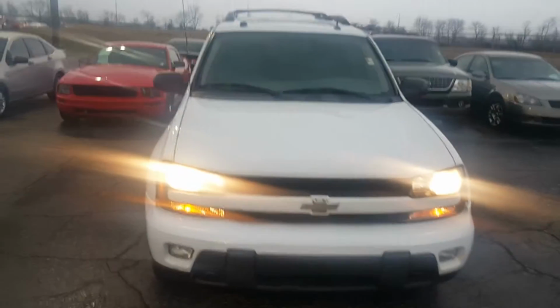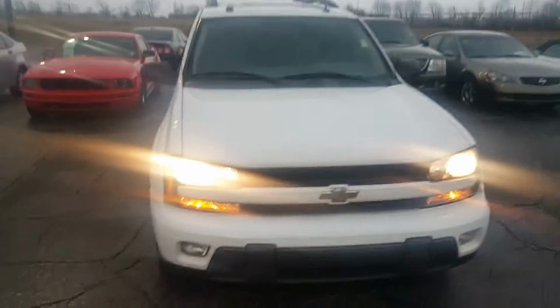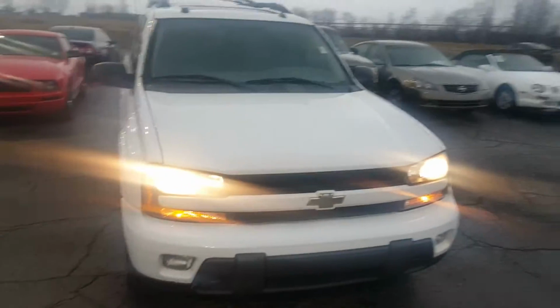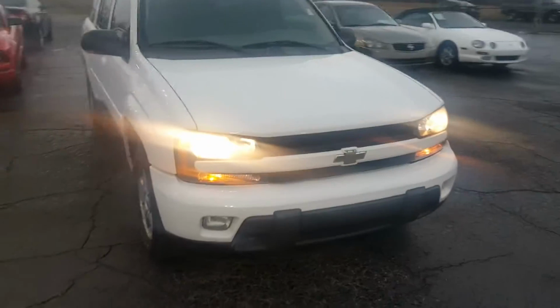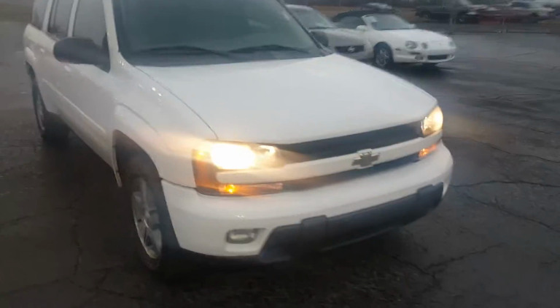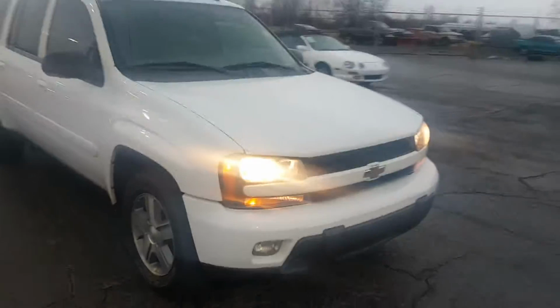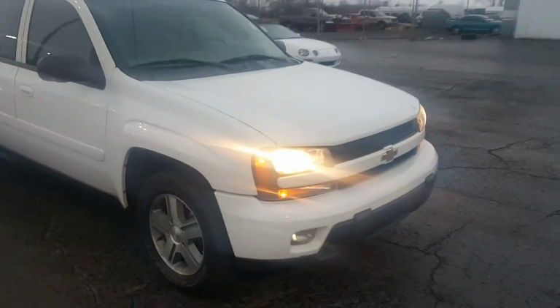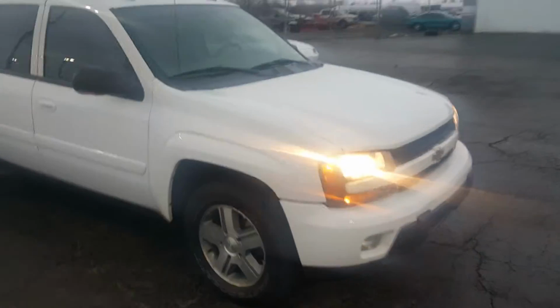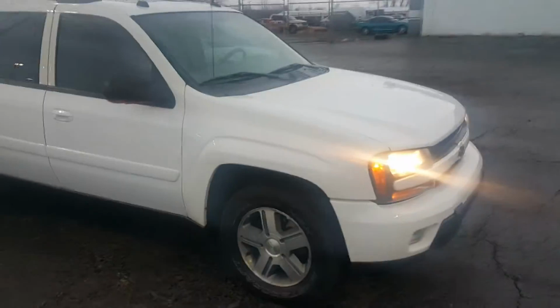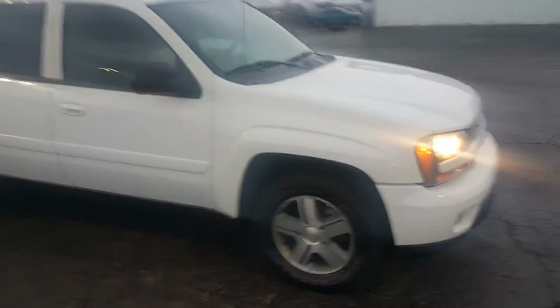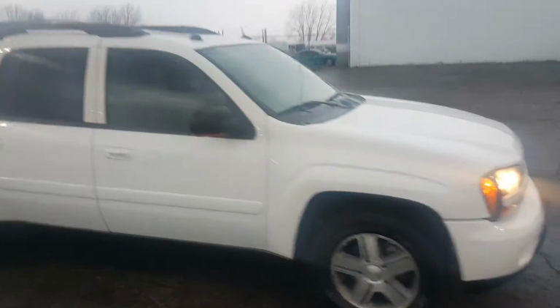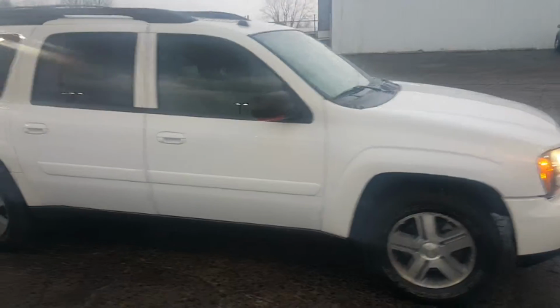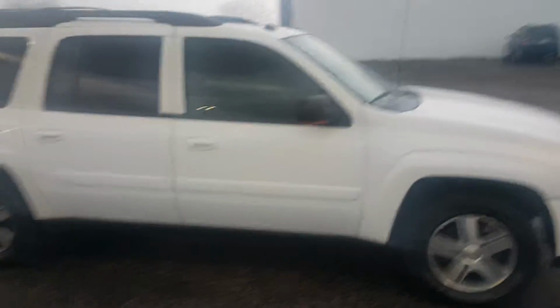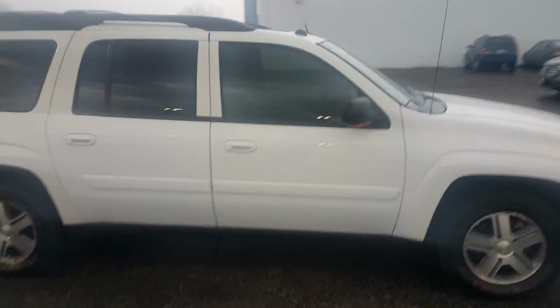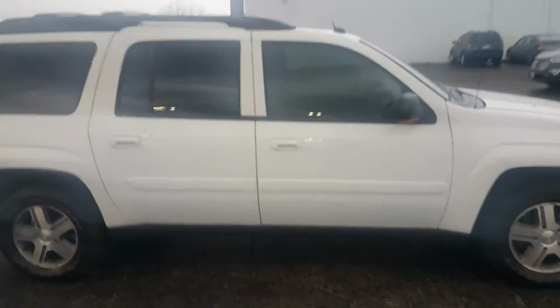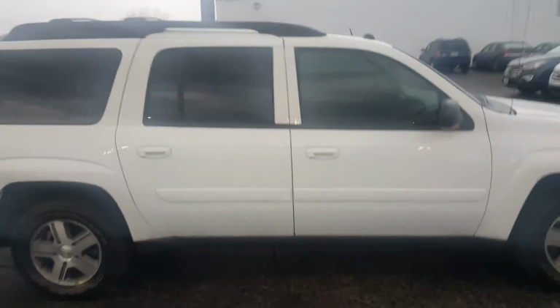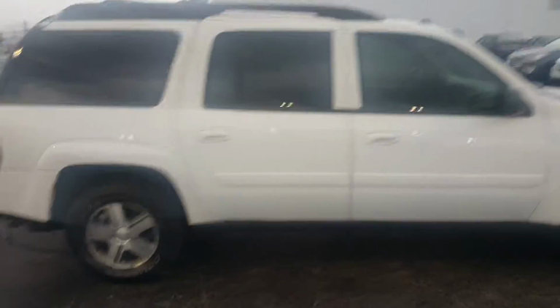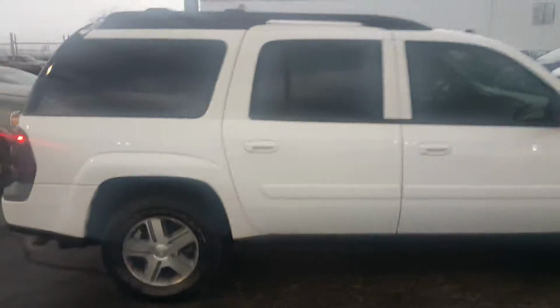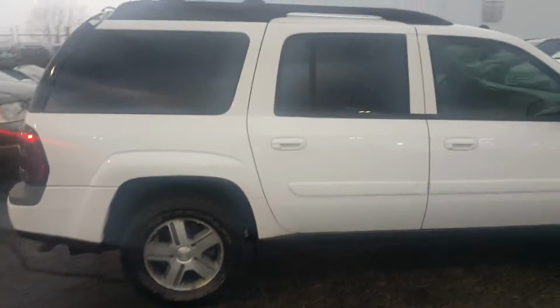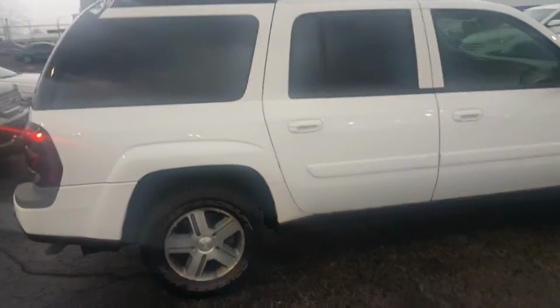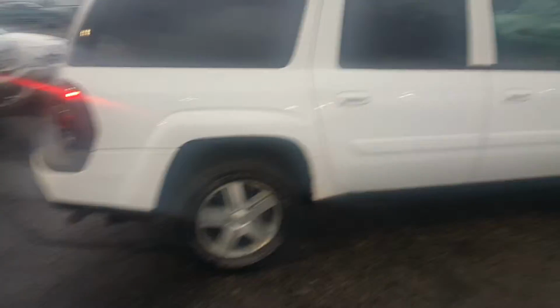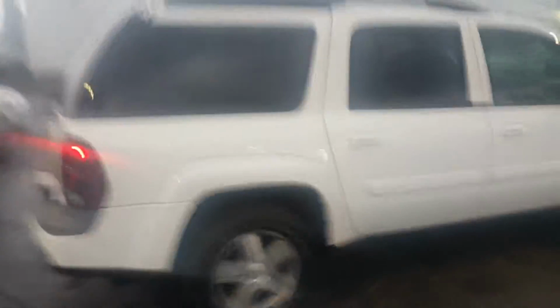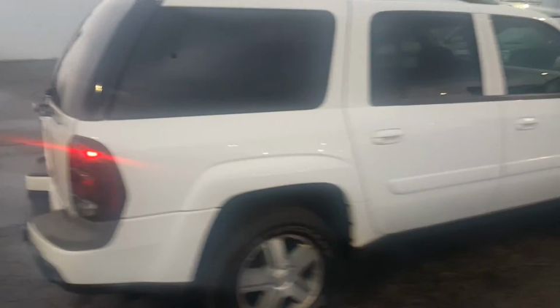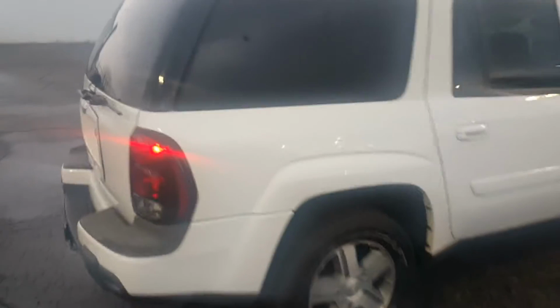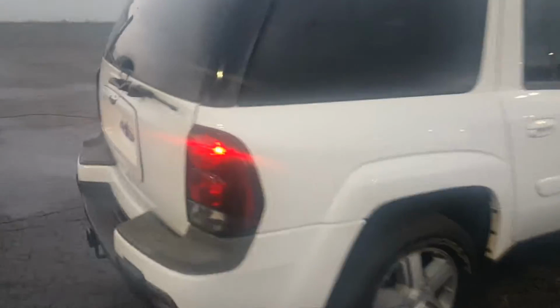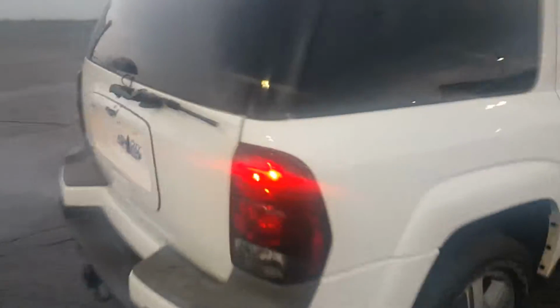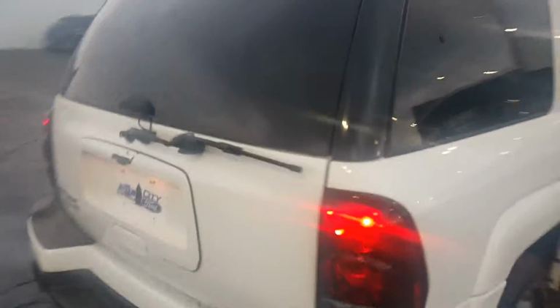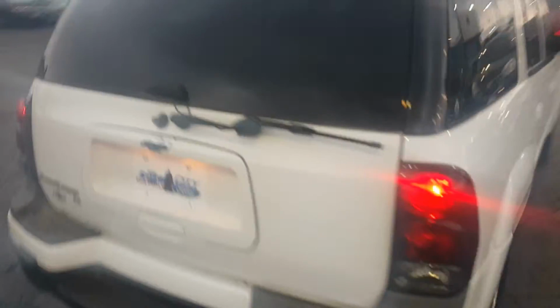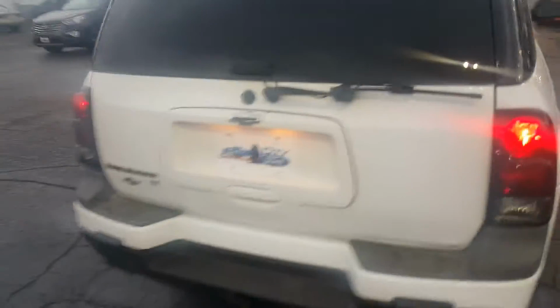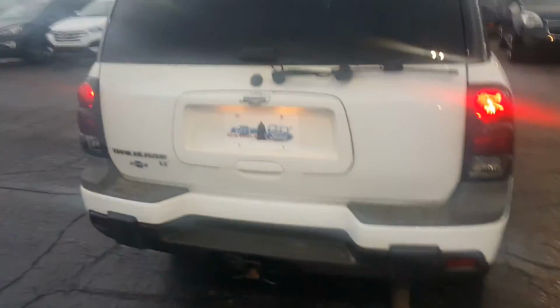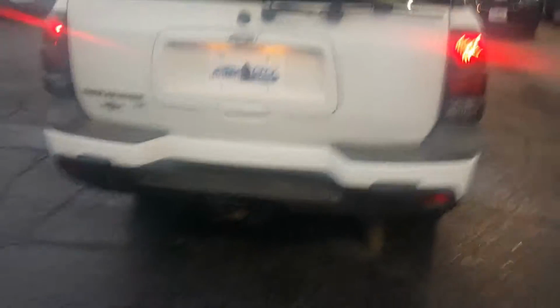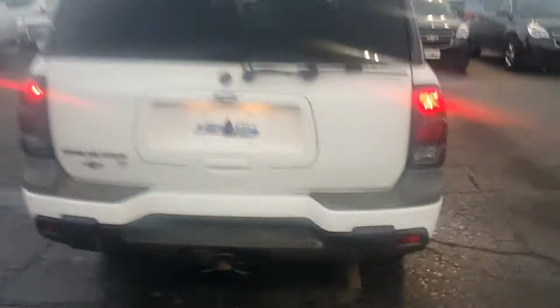We did a quick video walk around of the Trailblazer for the Rains. Very clean vehicle. It does have the tow package.